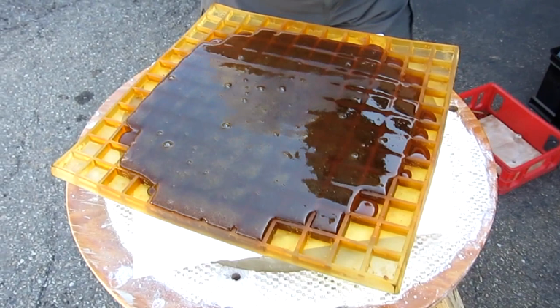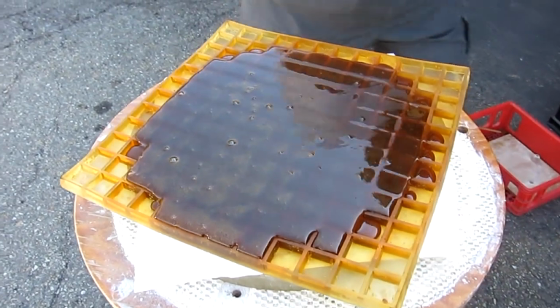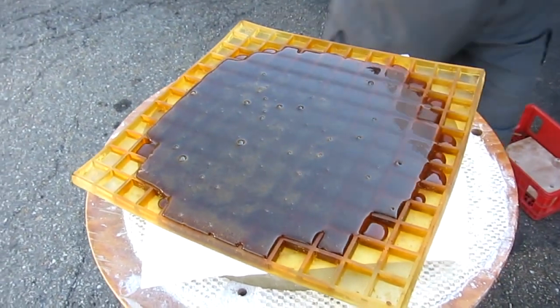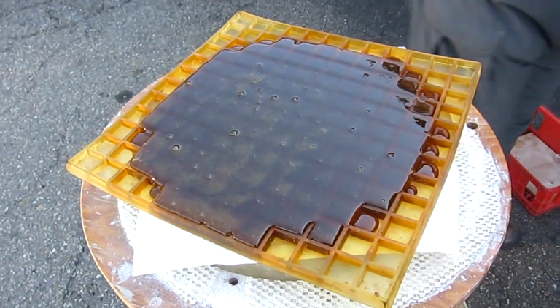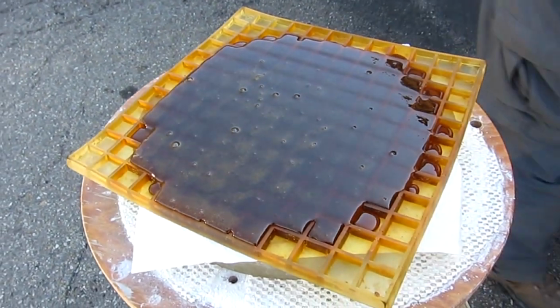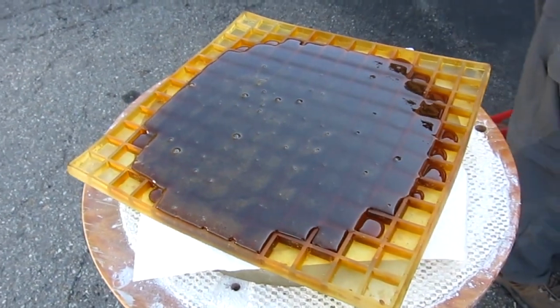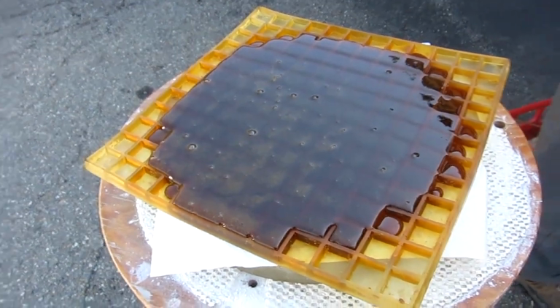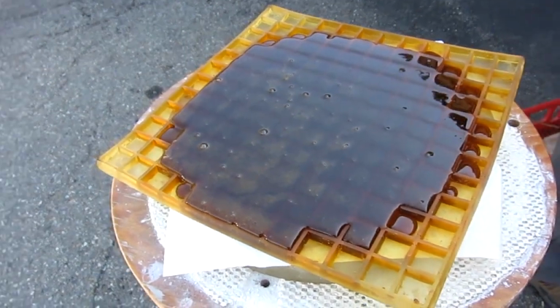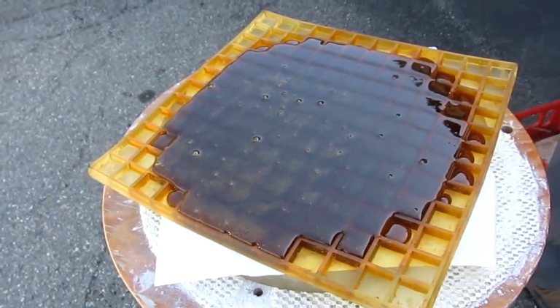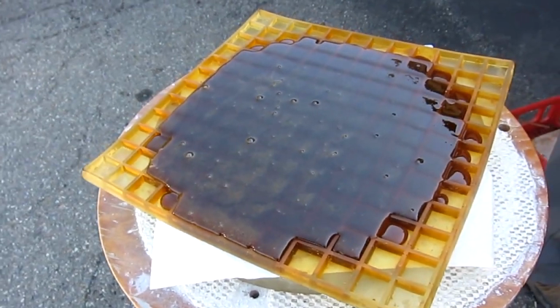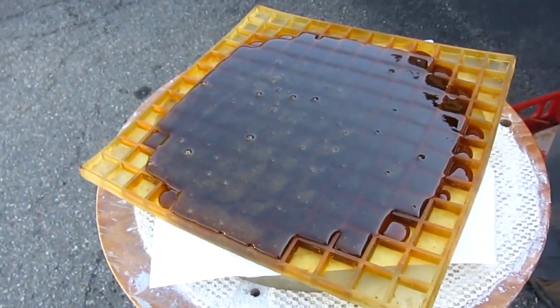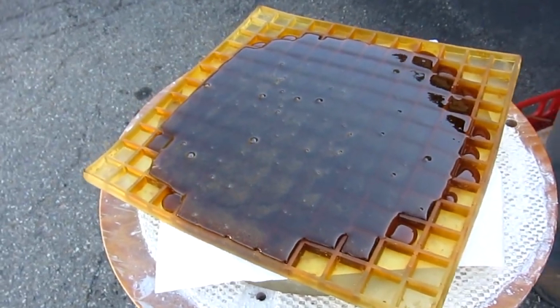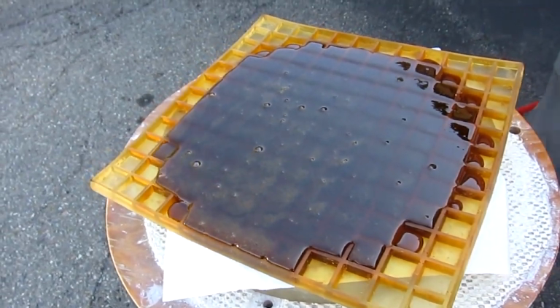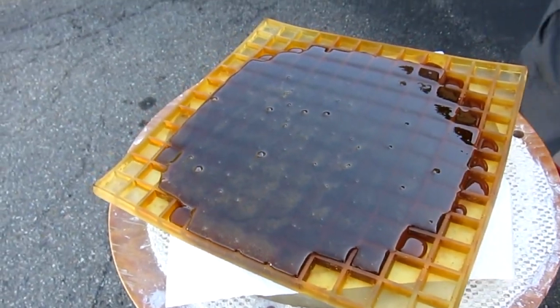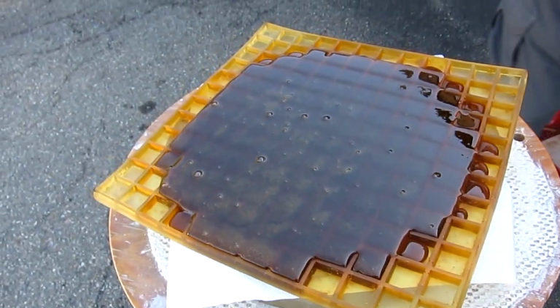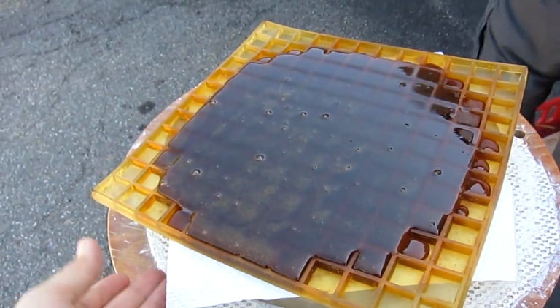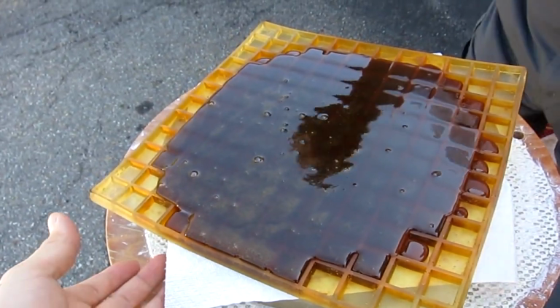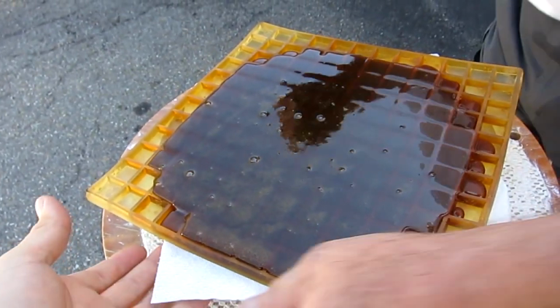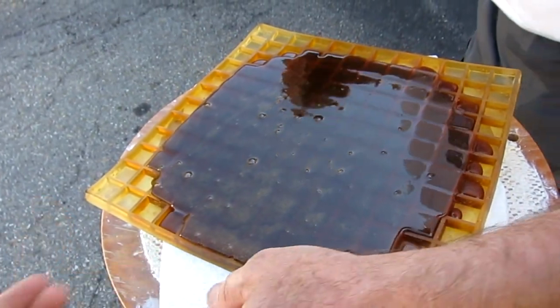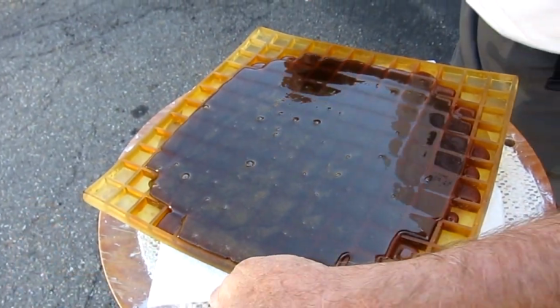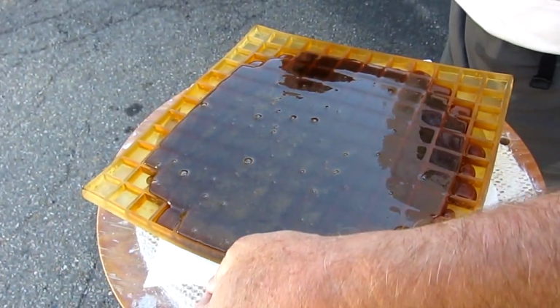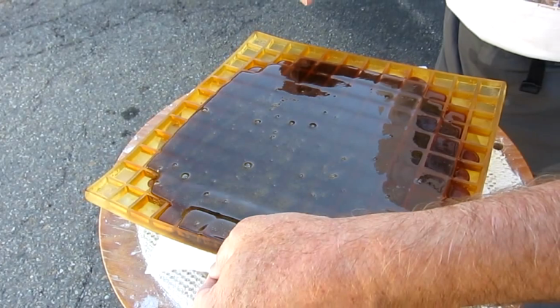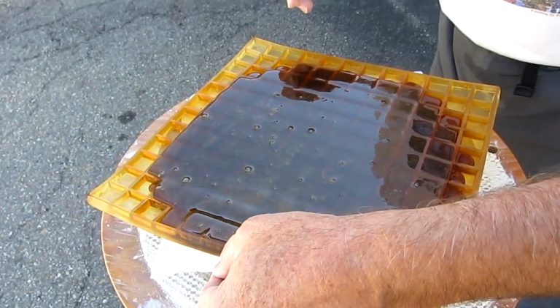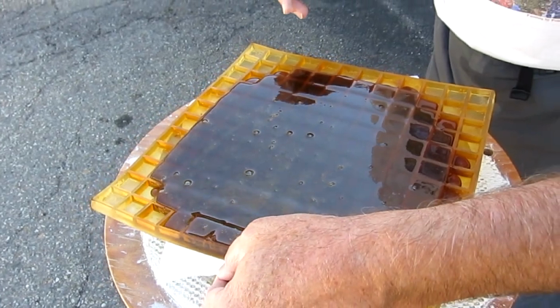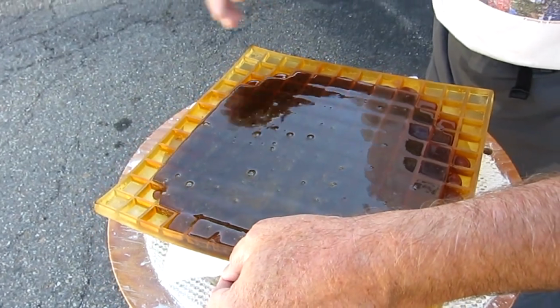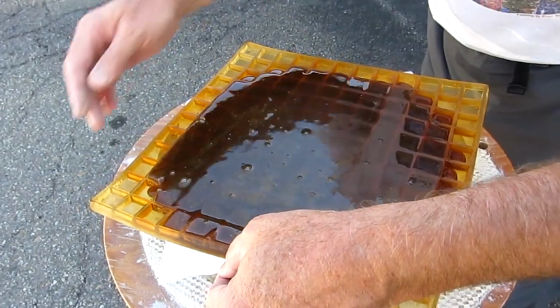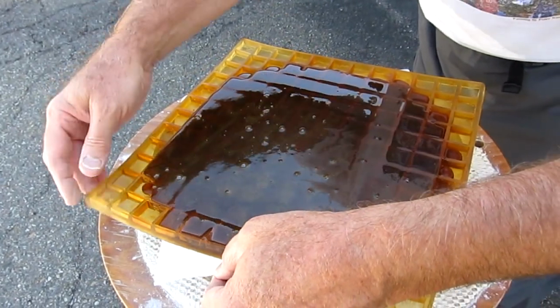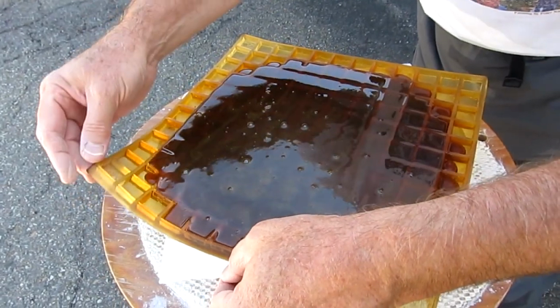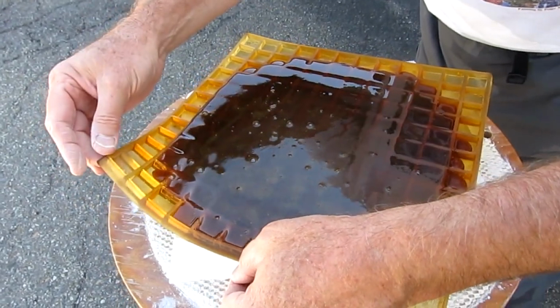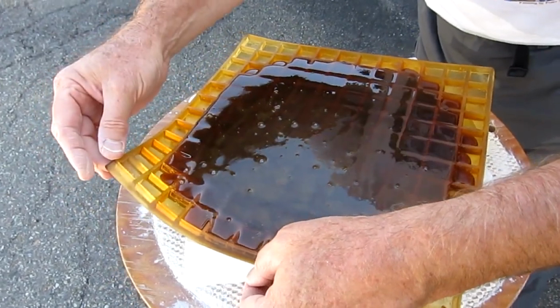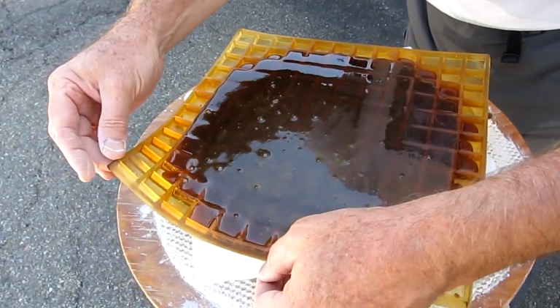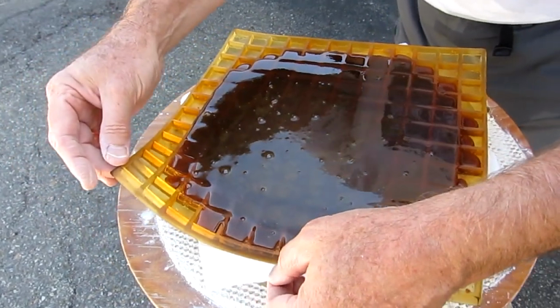Should I be helping? No, no. I poured too much.